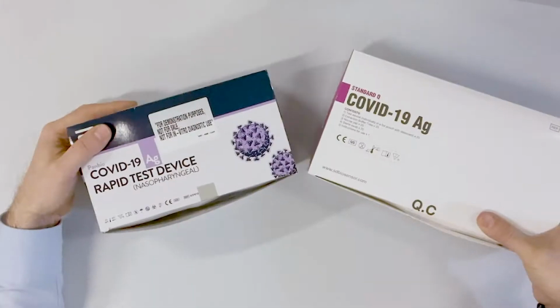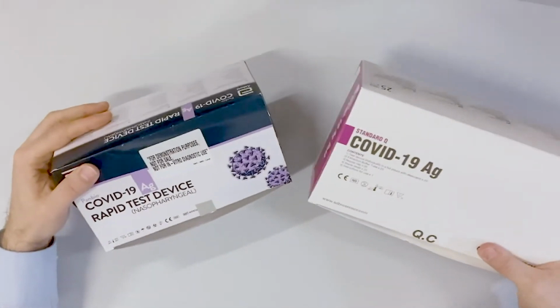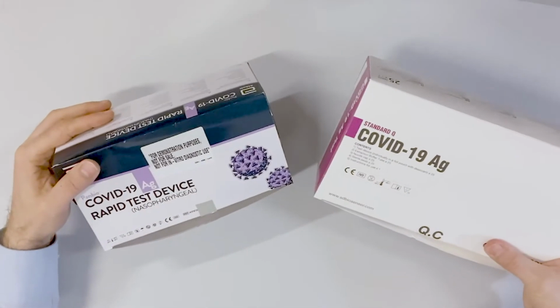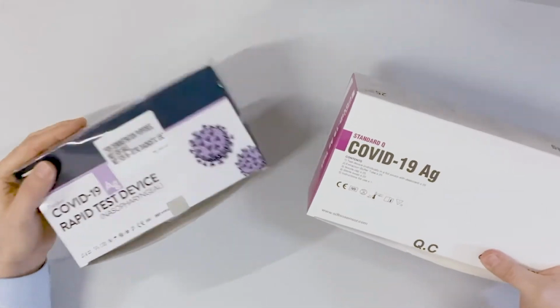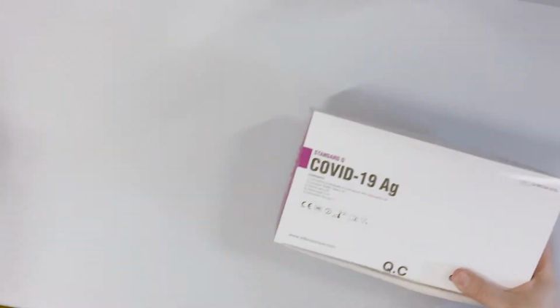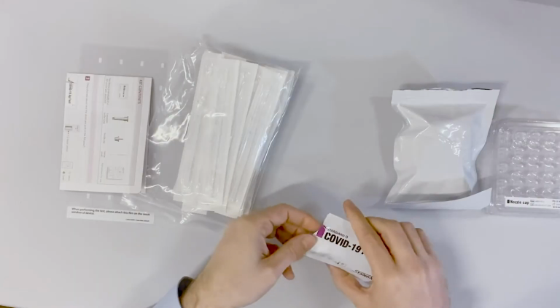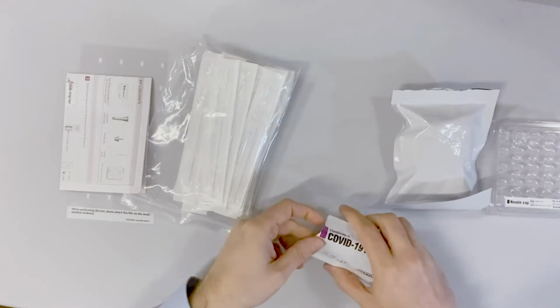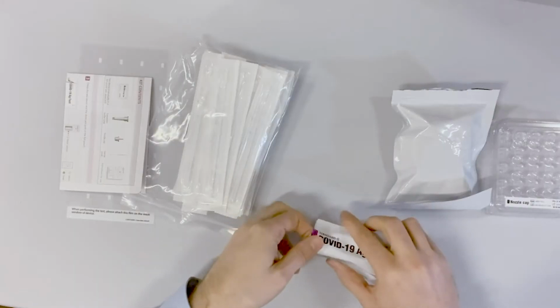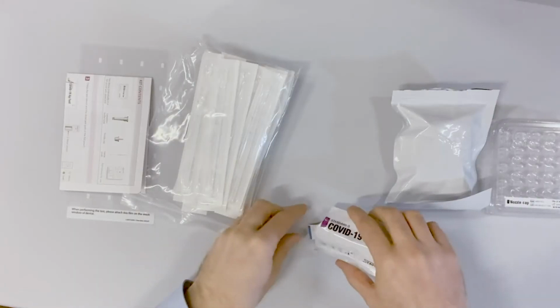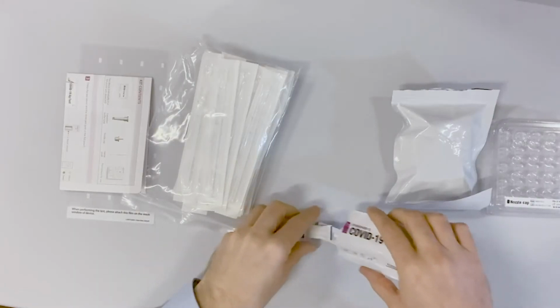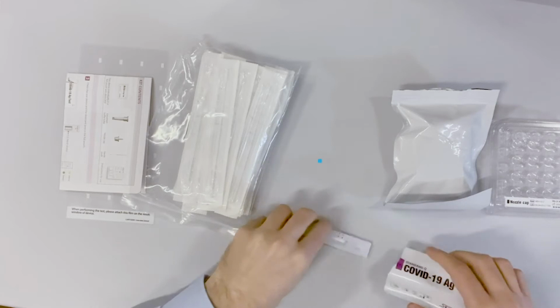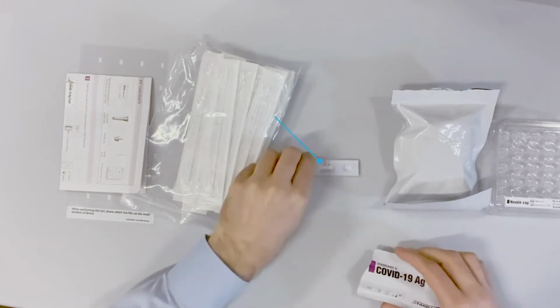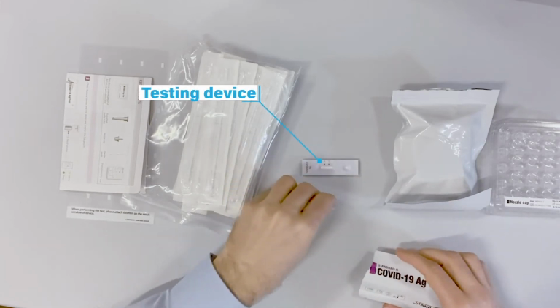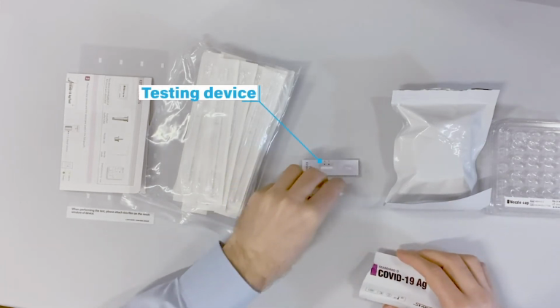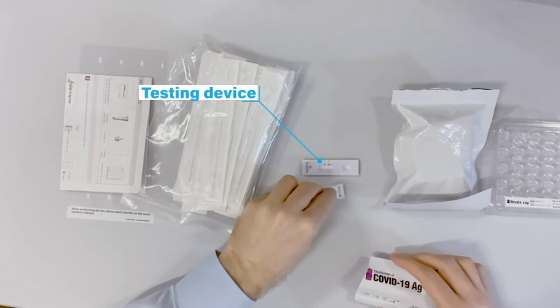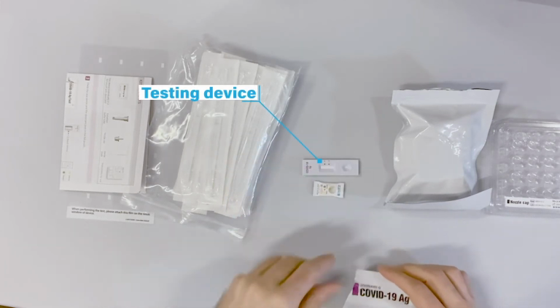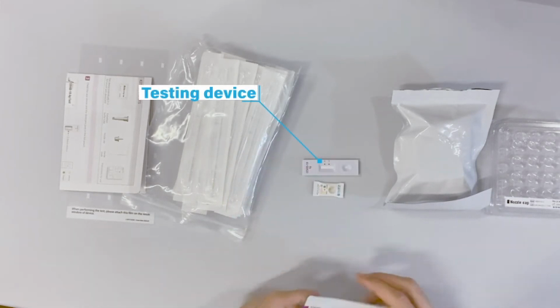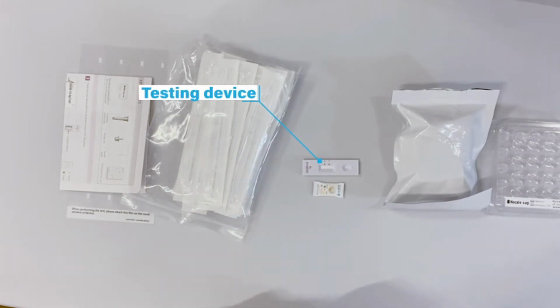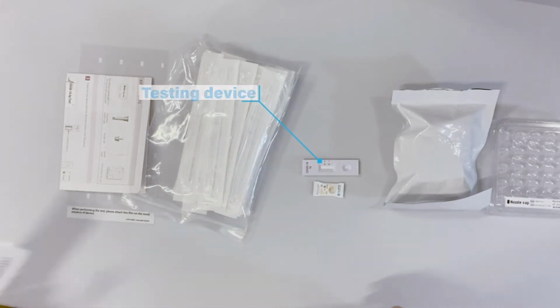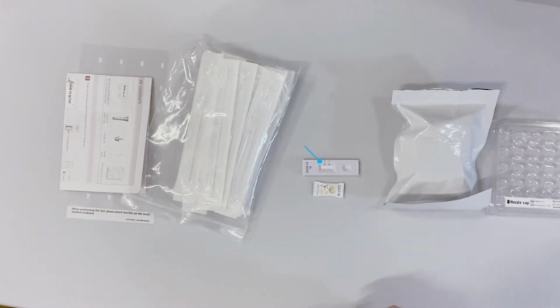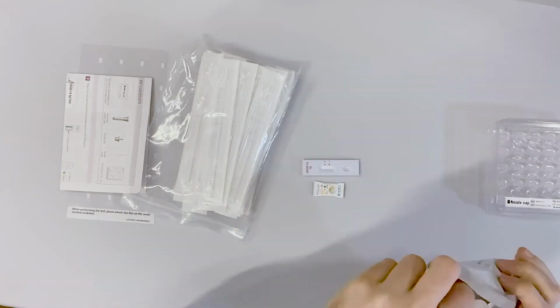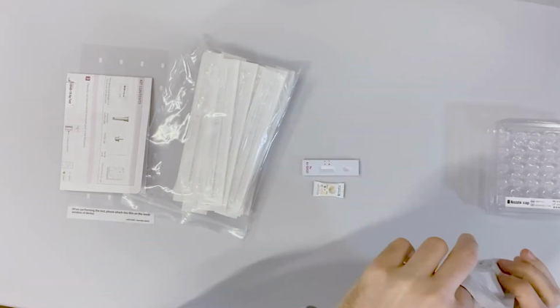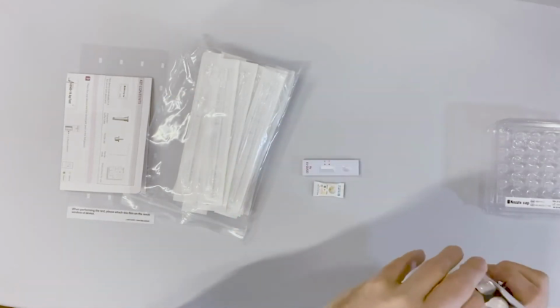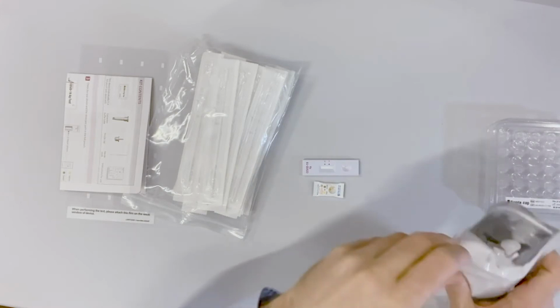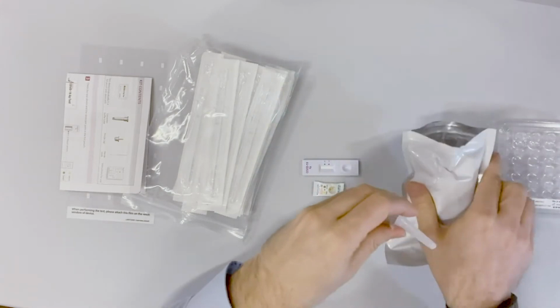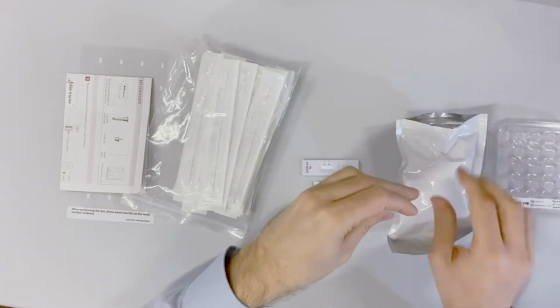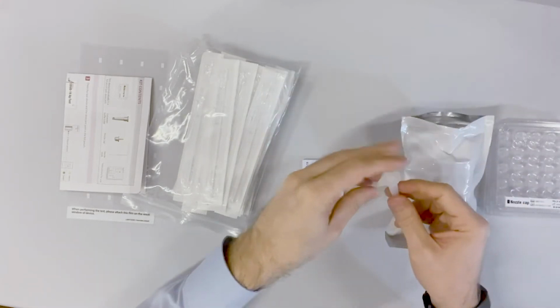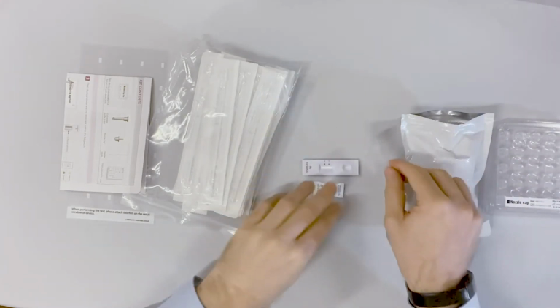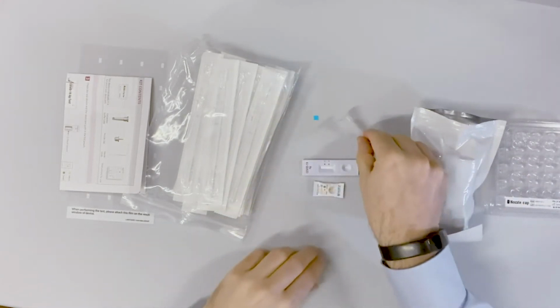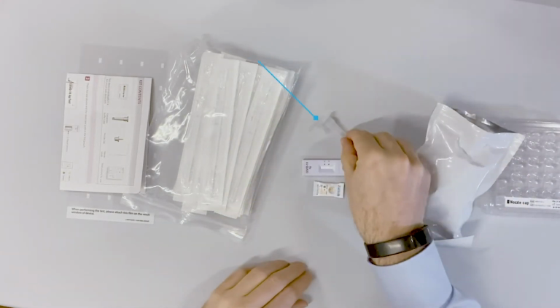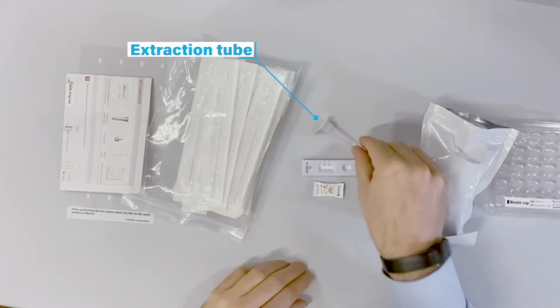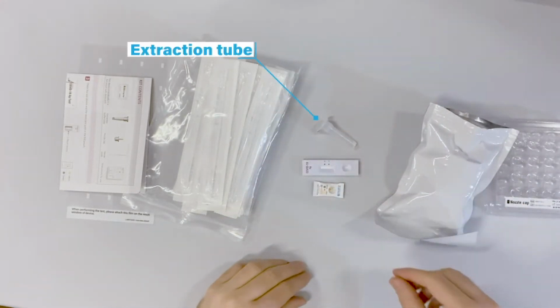Let's see what's inside the diagnostic kit. As you can see, the test device itself is packed in a foil pouch with desiccant to keep it dry. This is the extraction tube and in this kit the buffer is already pre-filled in the tube.